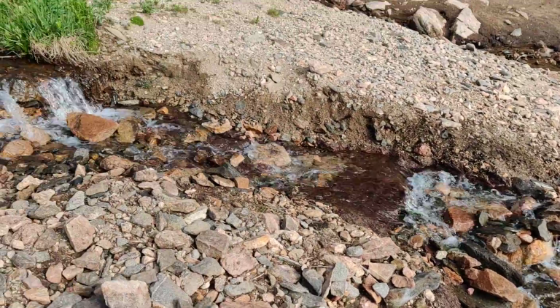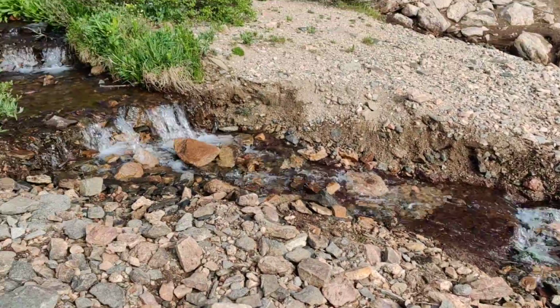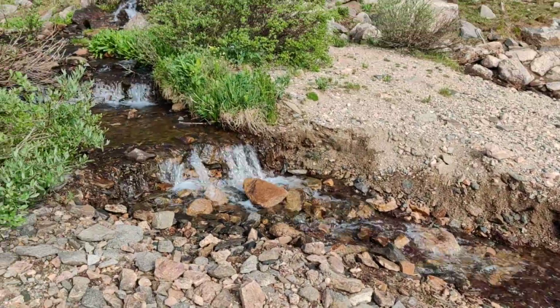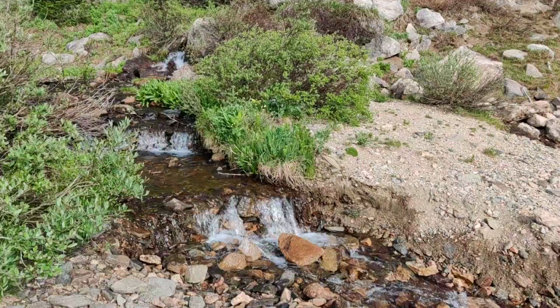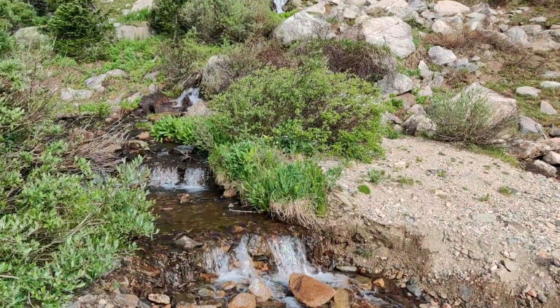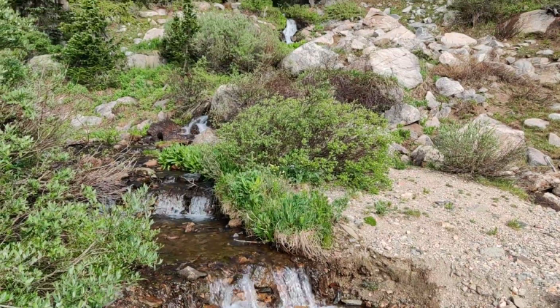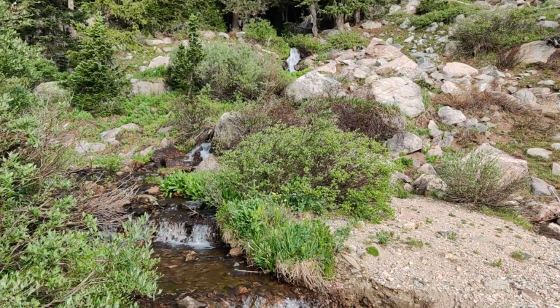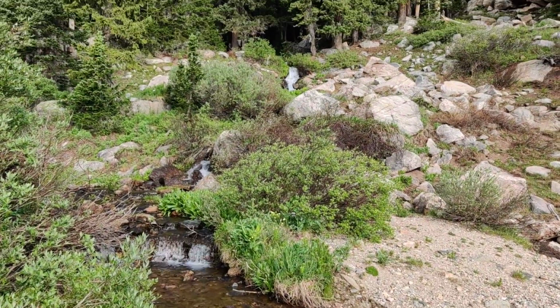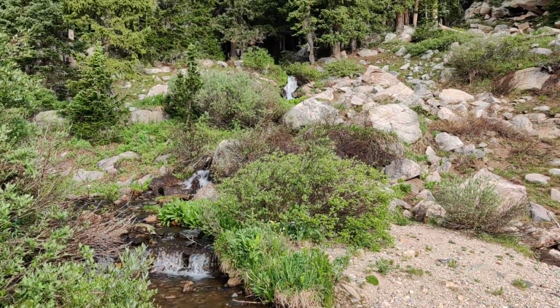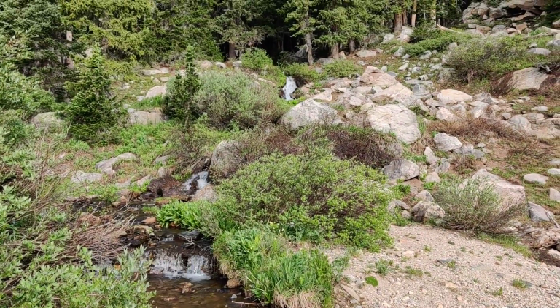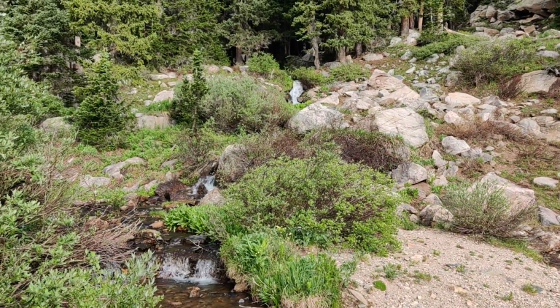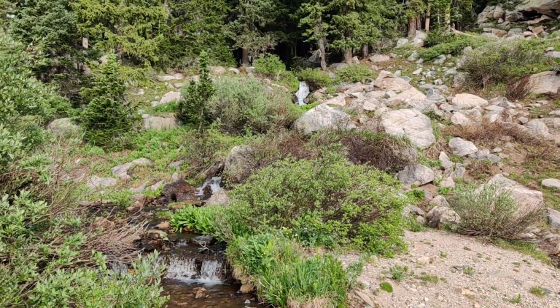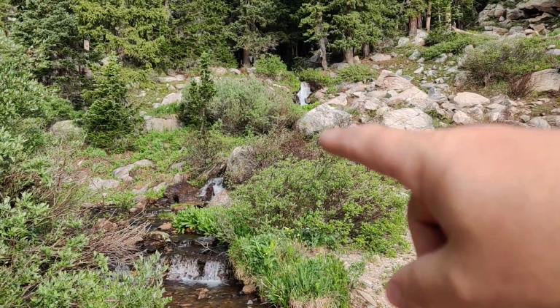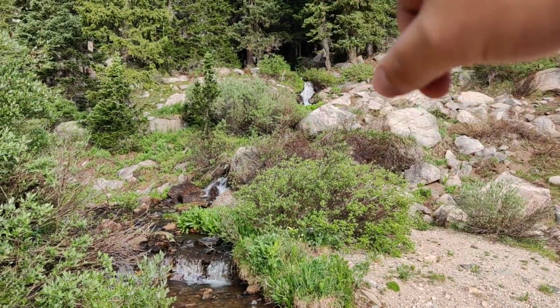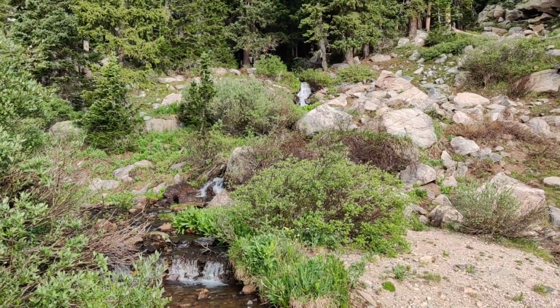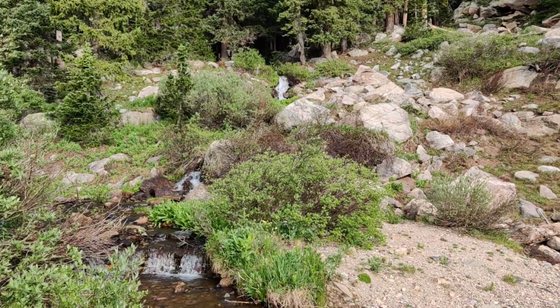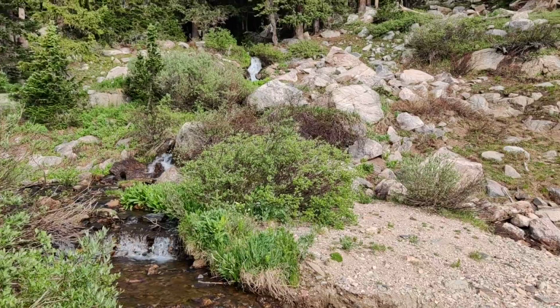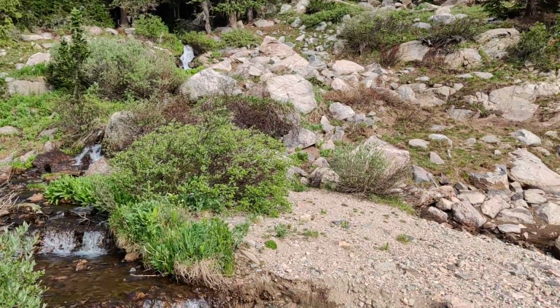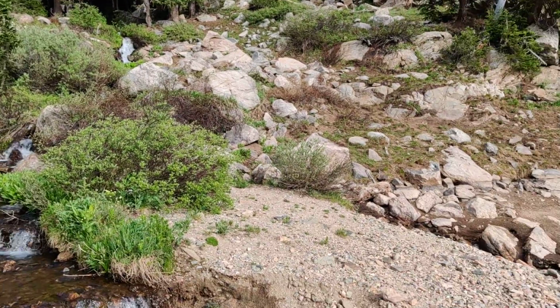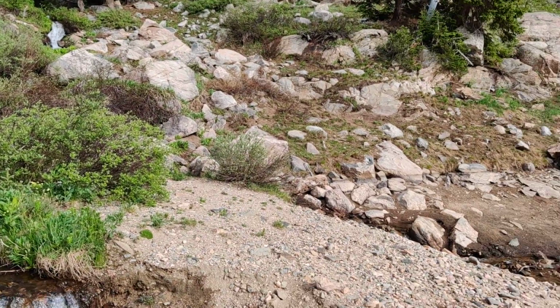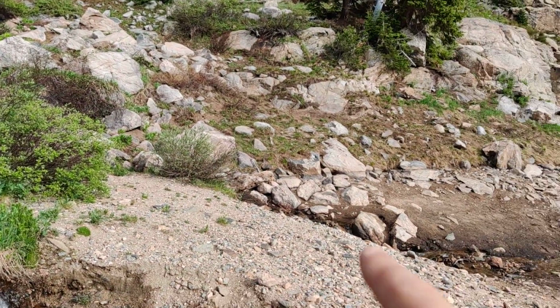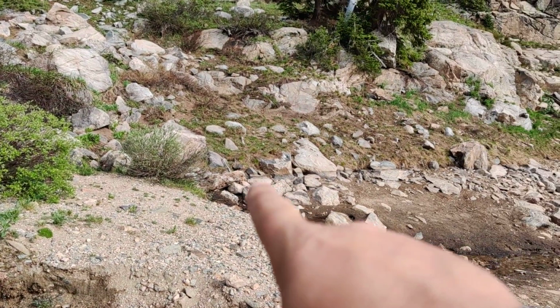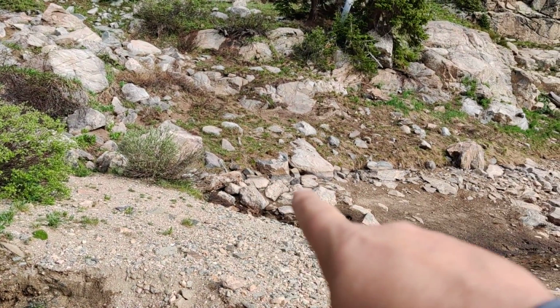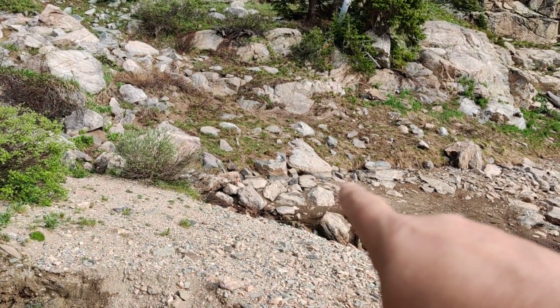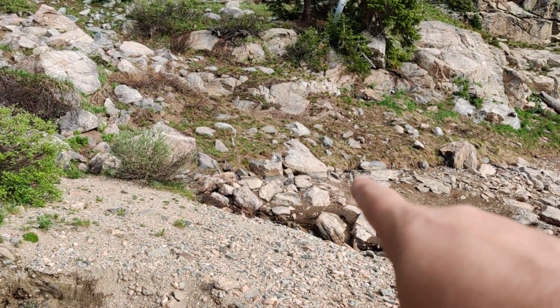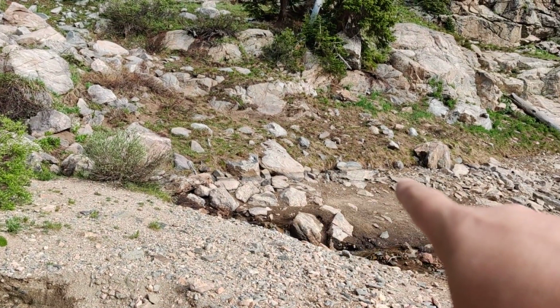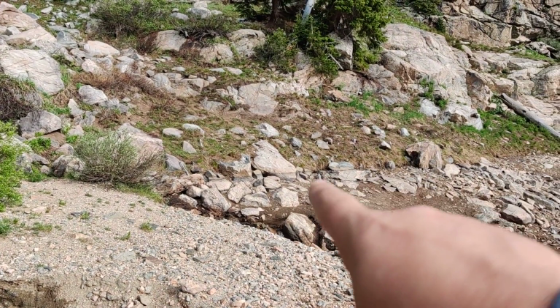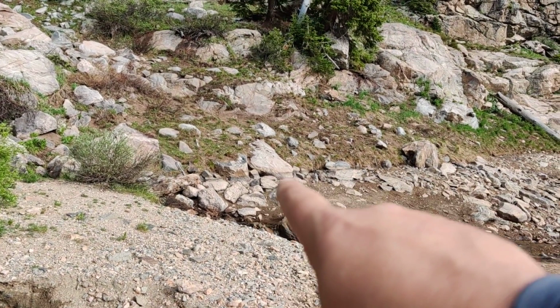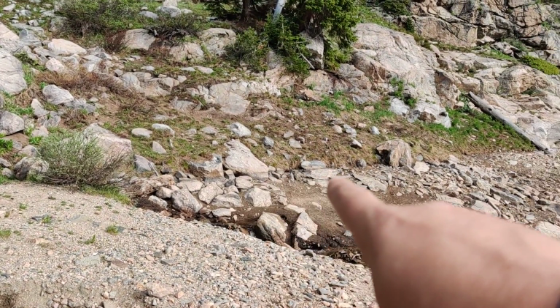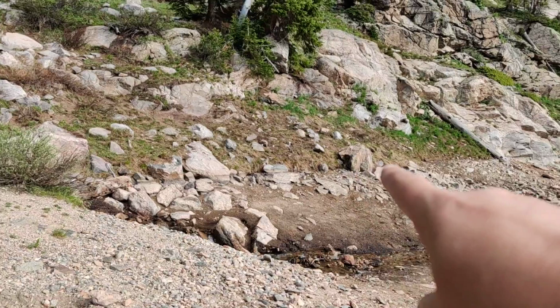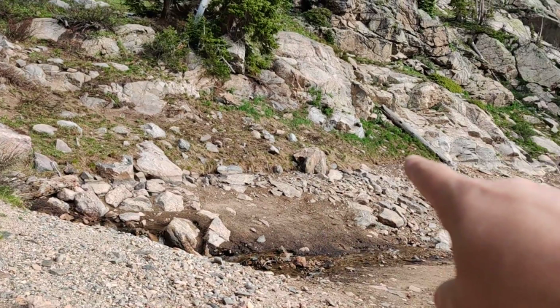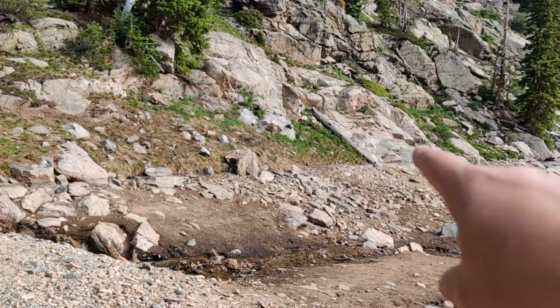I made it to the waterfall and it just goes up from there. Right here is a good example — you can see this line right here, that's where the water in this lake is usually at.